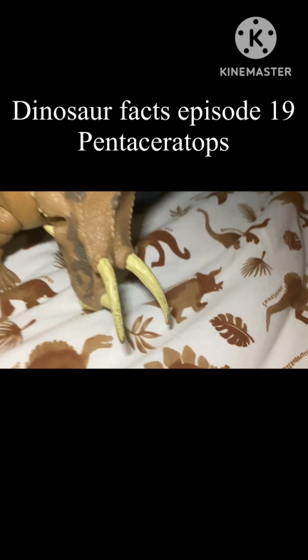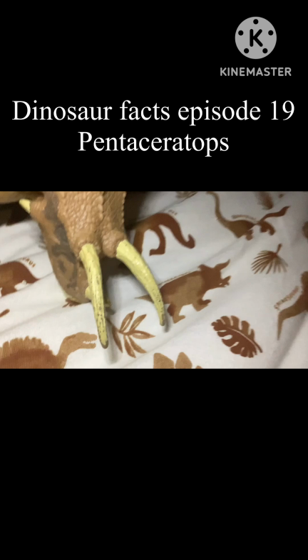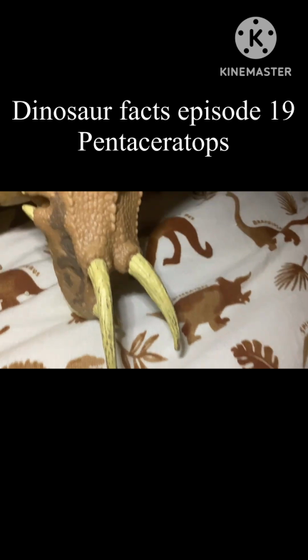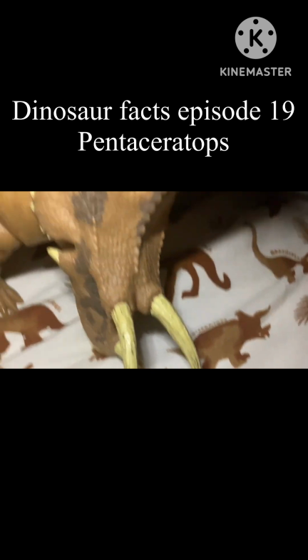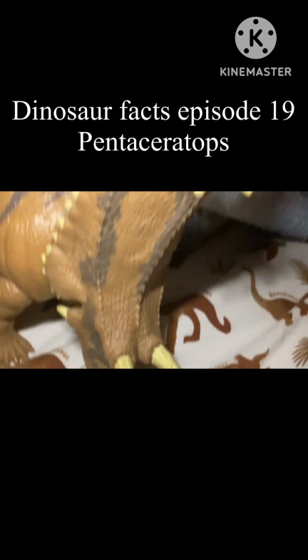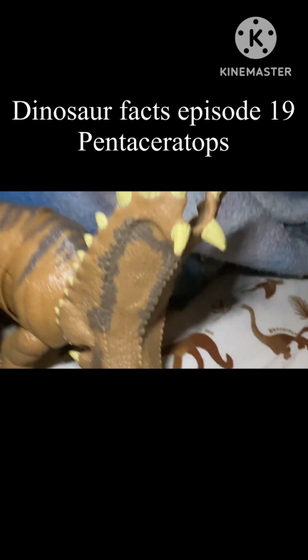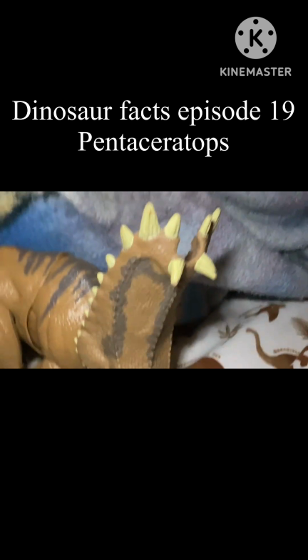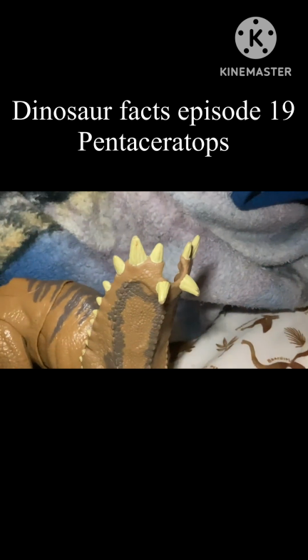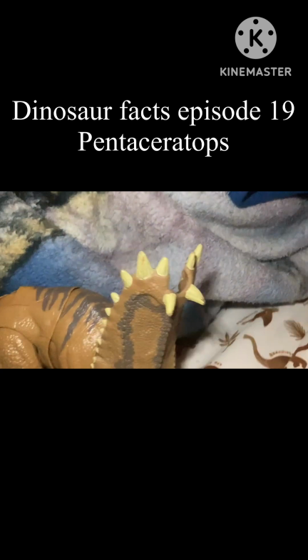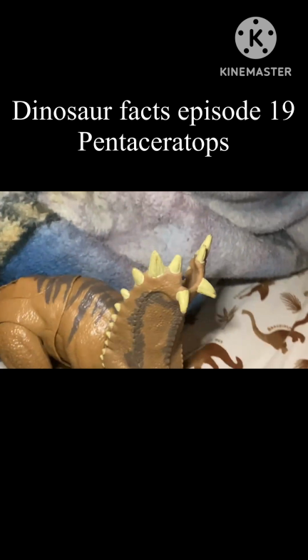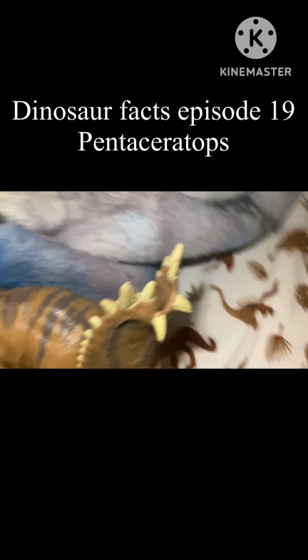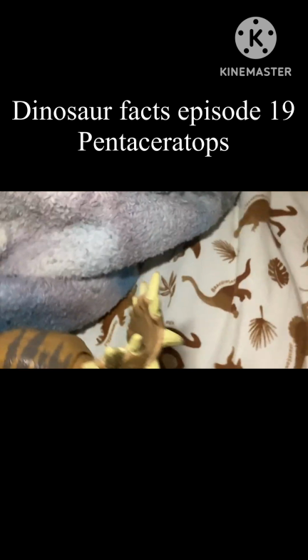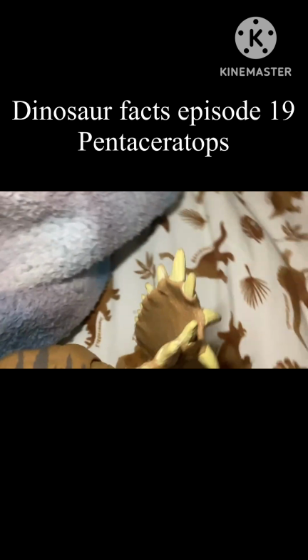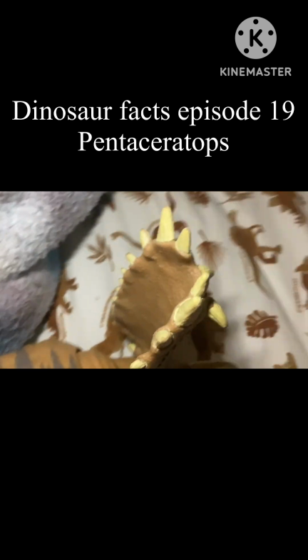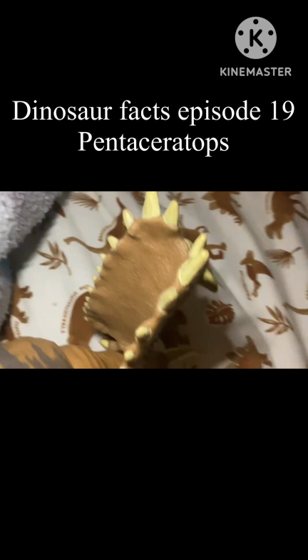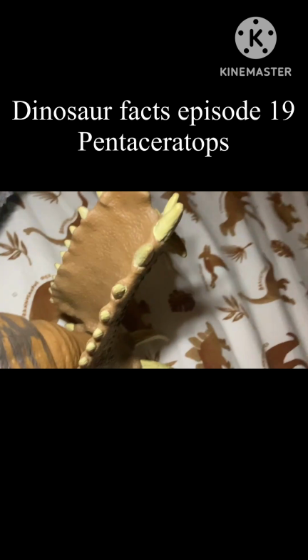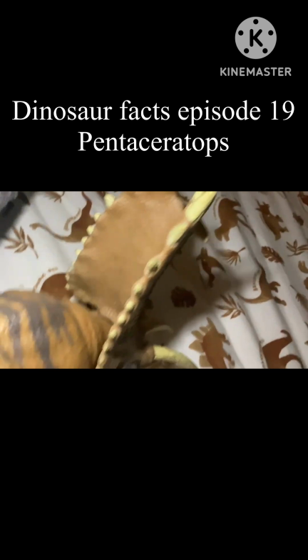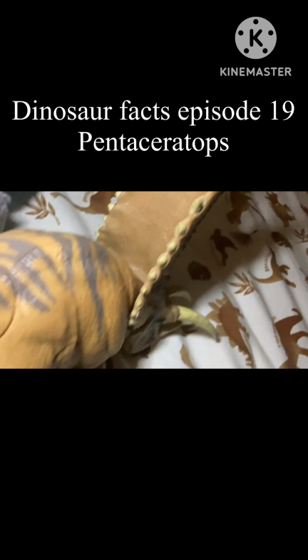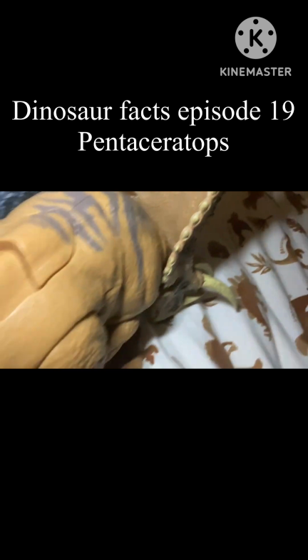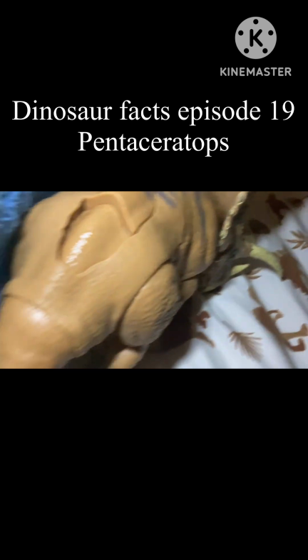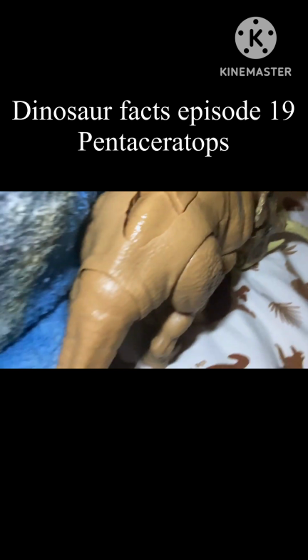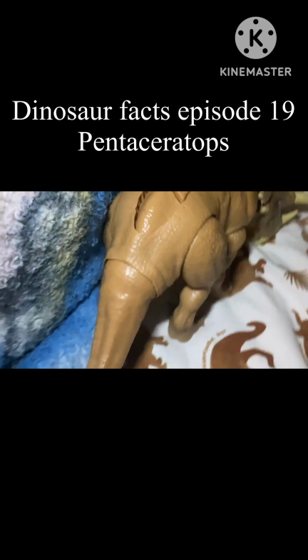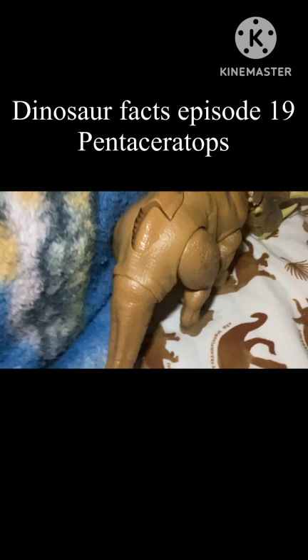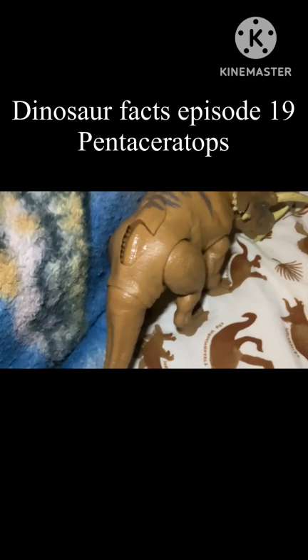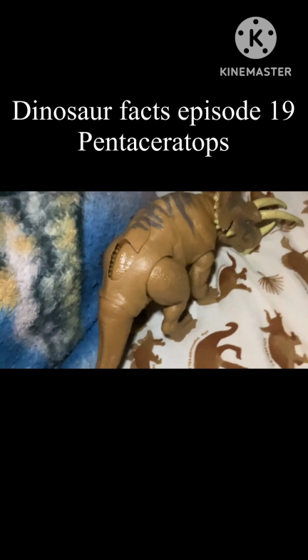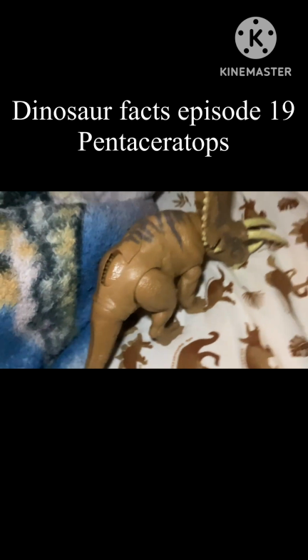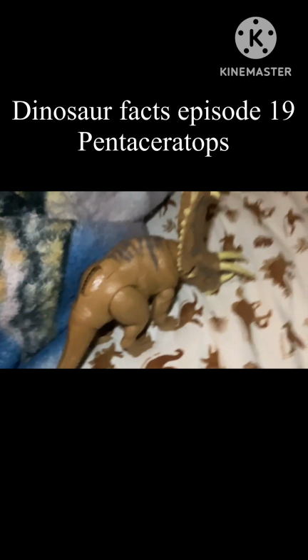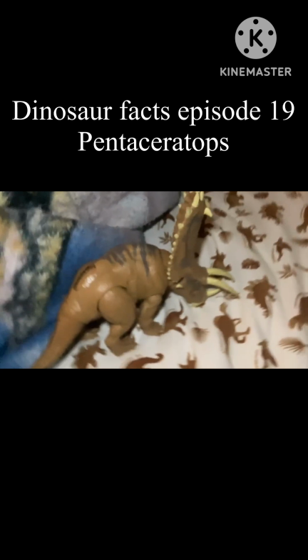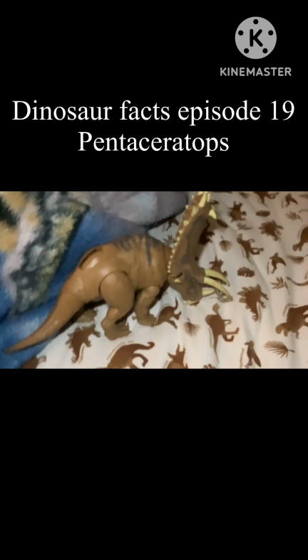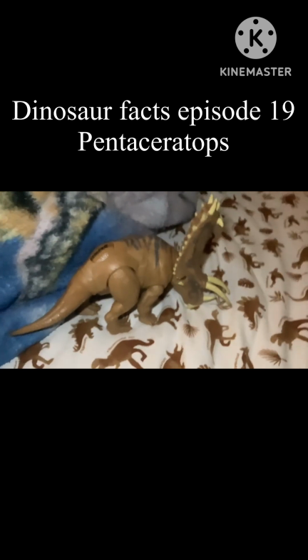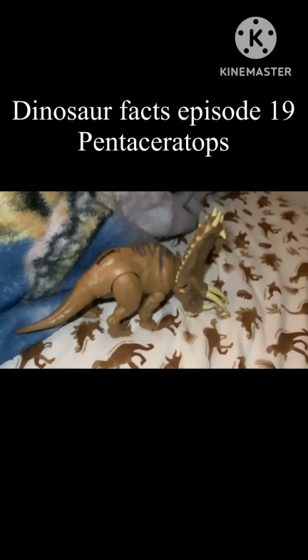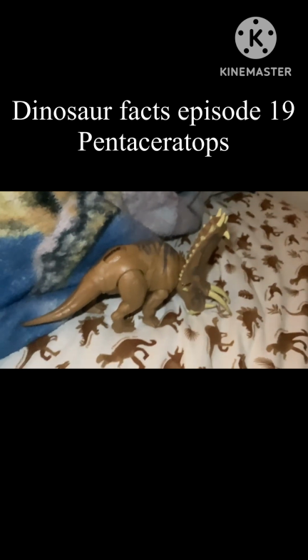Pentaceratops belongs to the Ceratopsian family, which is basically just Triceratops and all those other species. Pentaceratops was a herbivore that fed on mostly ground plants.